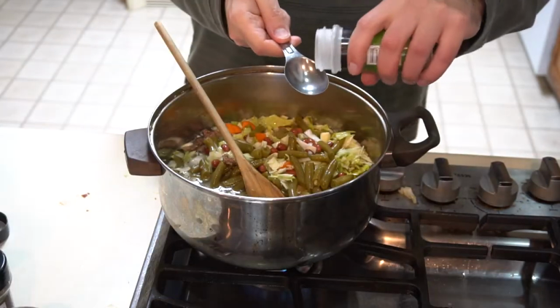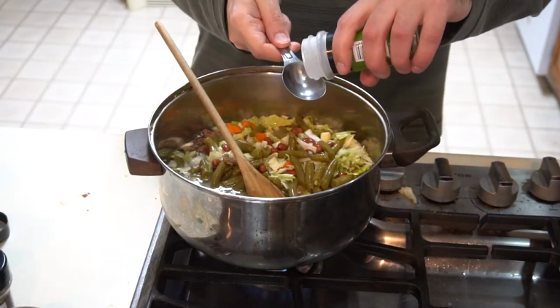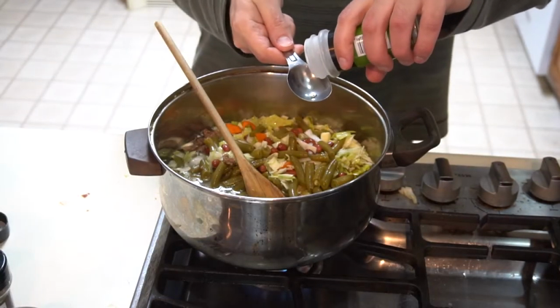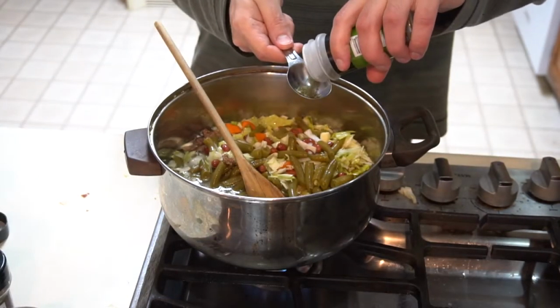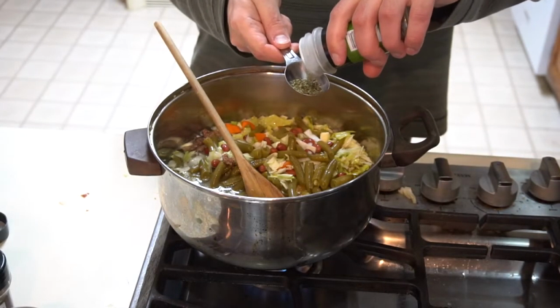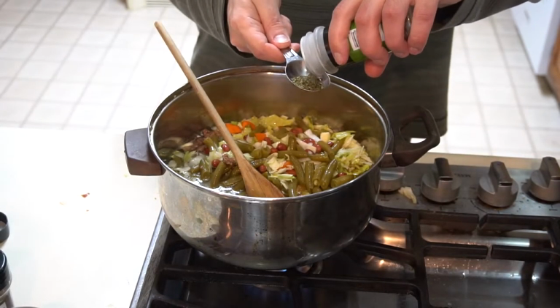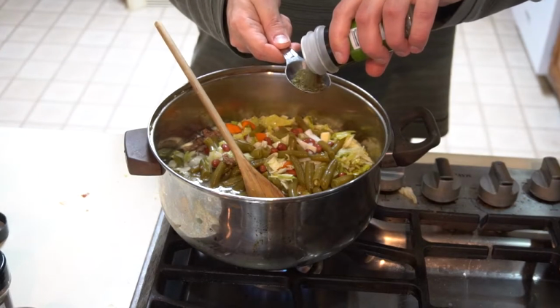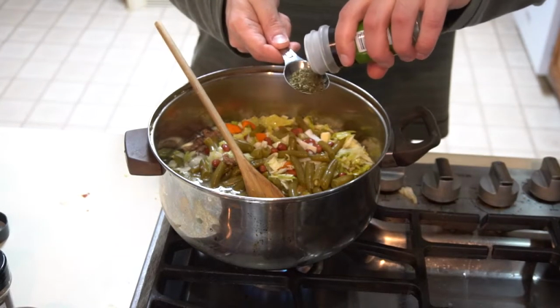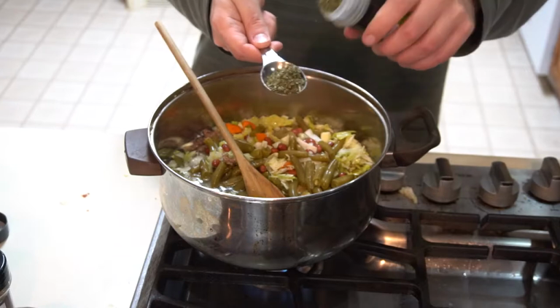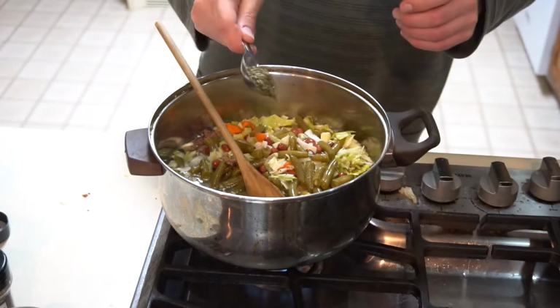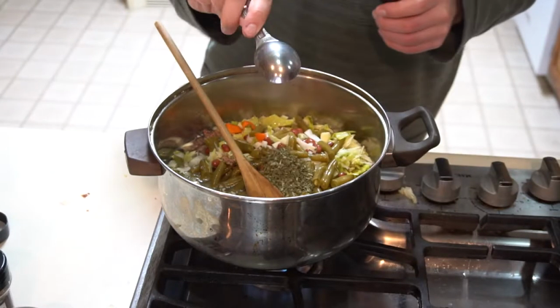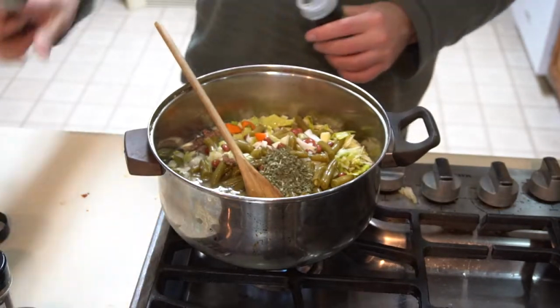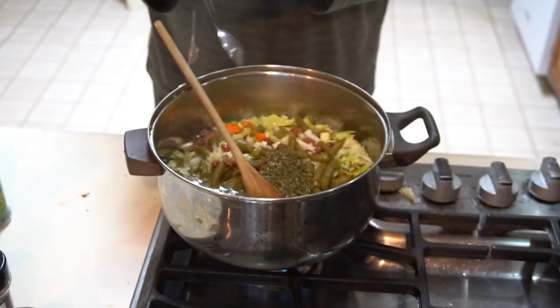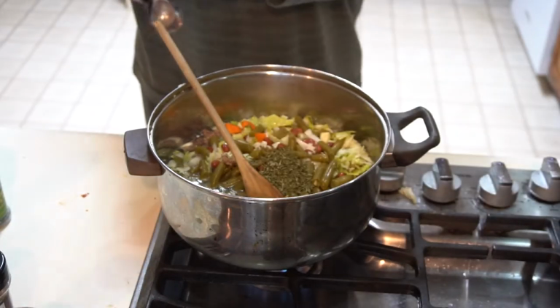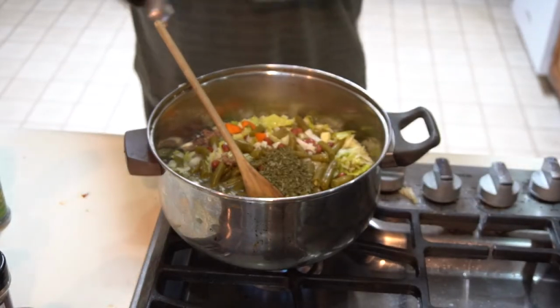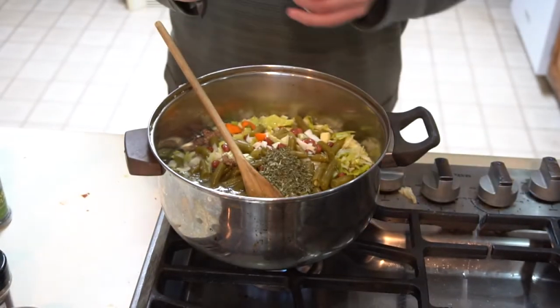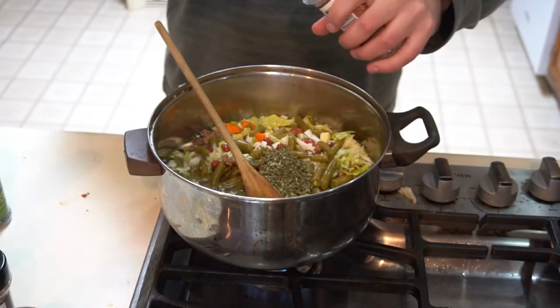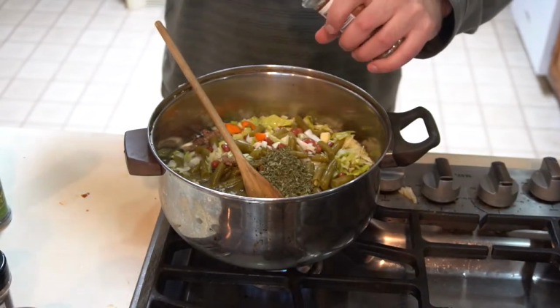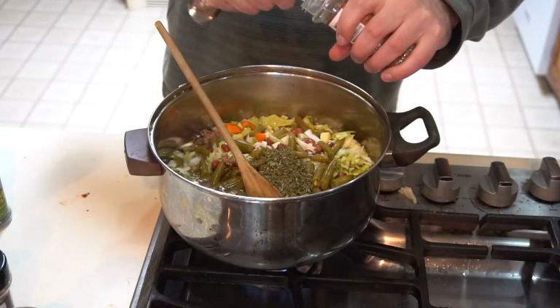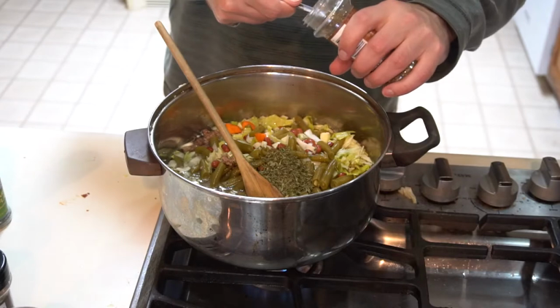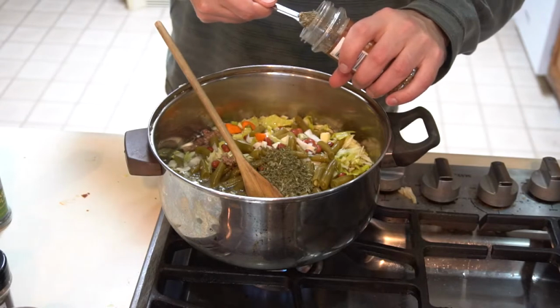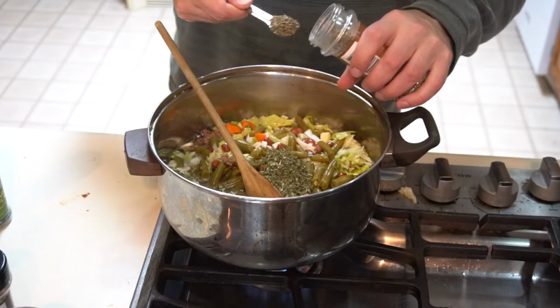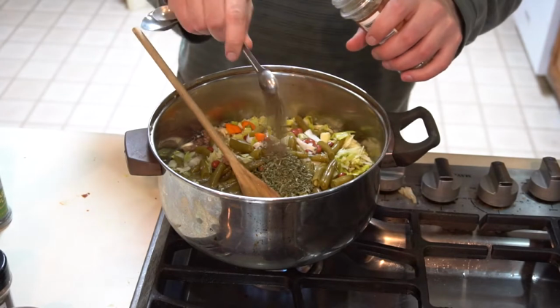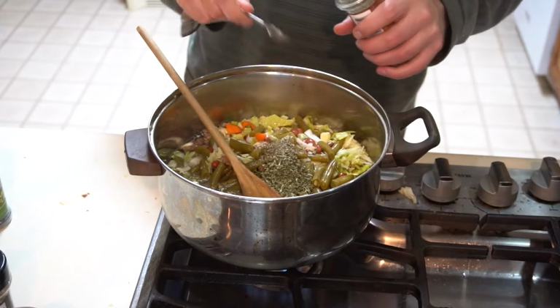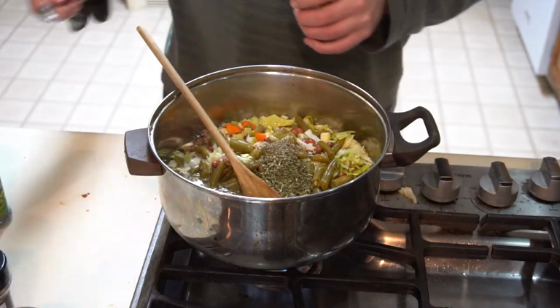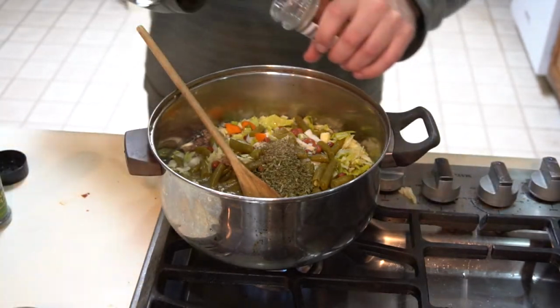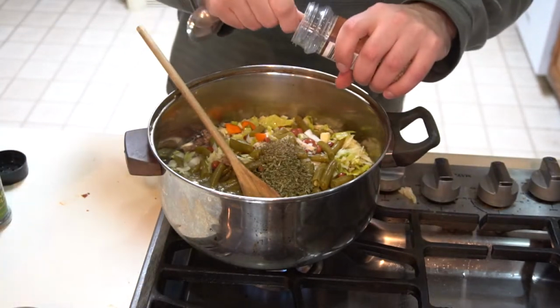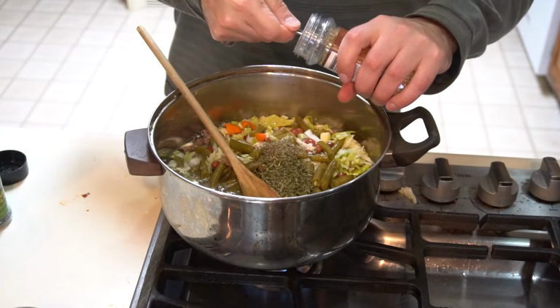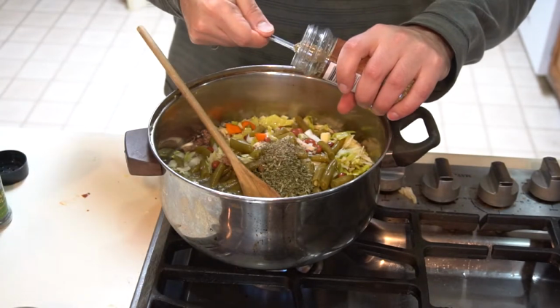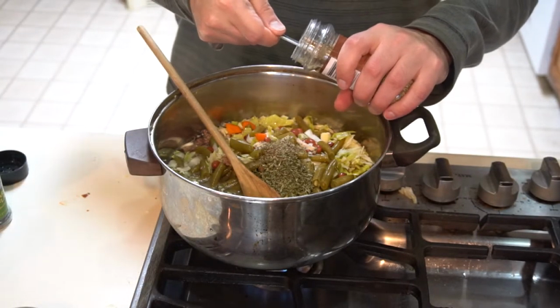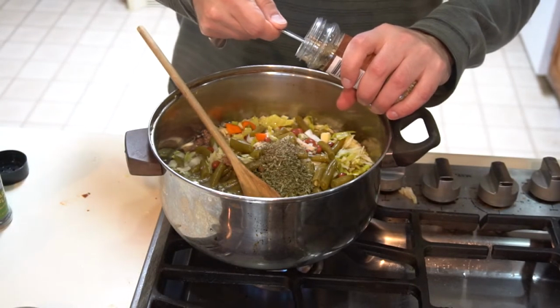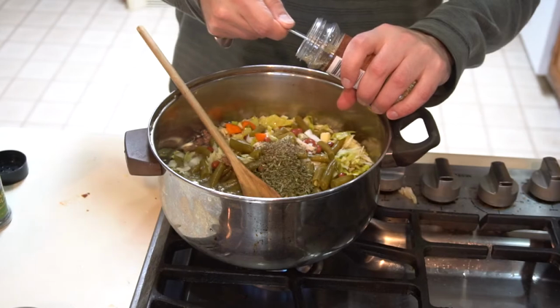Parsley is coming out at one tablespoon. Basil is half a teaspoon. And the oregano will also be a half teaspoon.